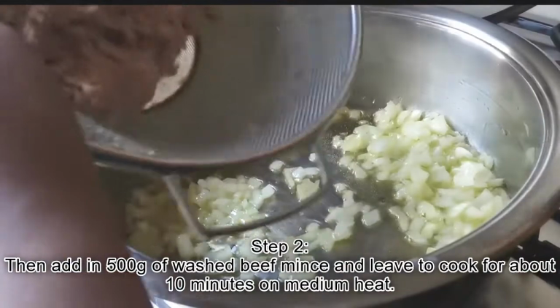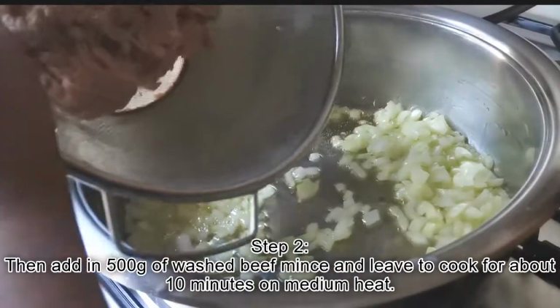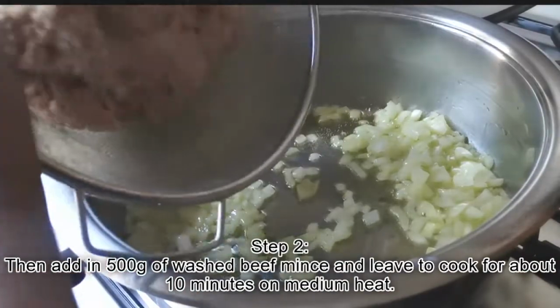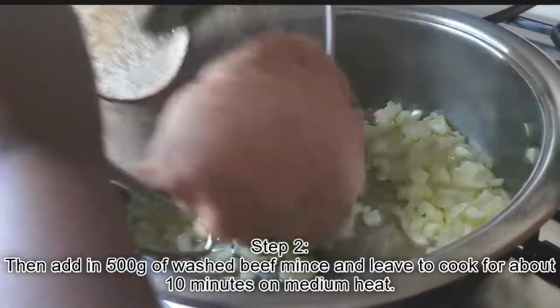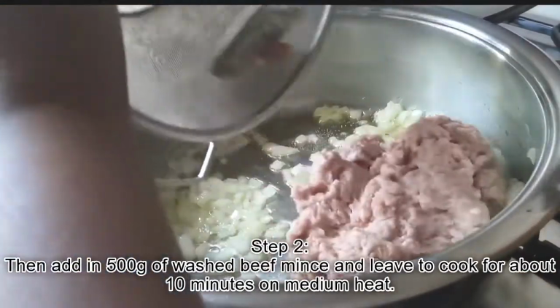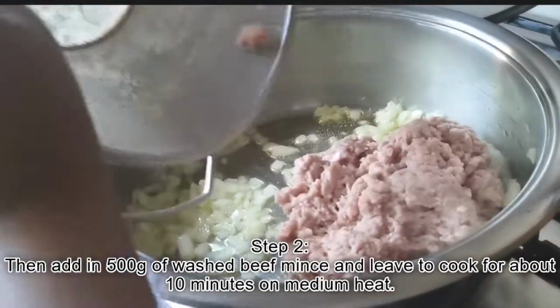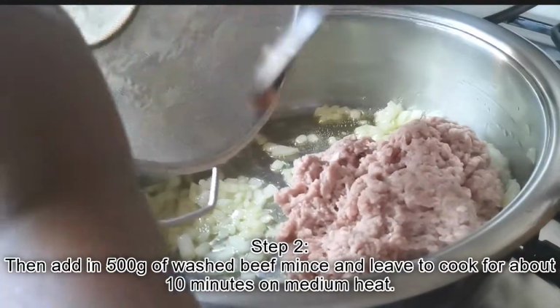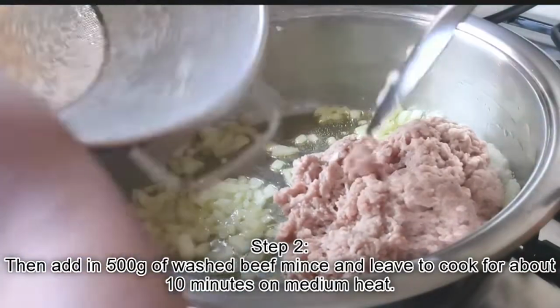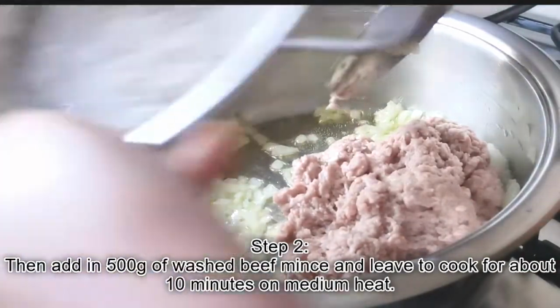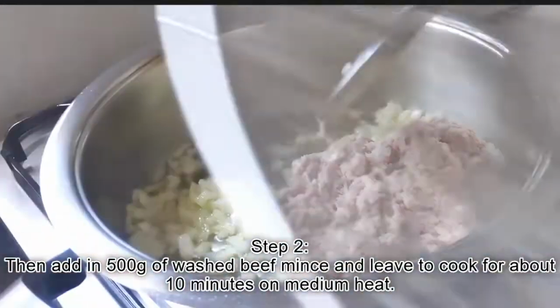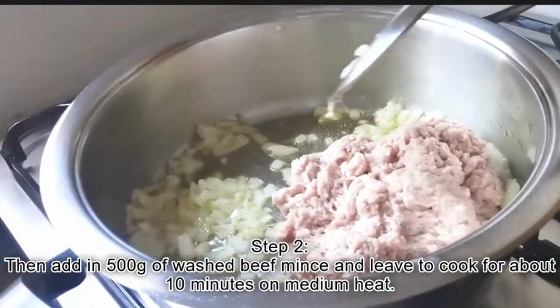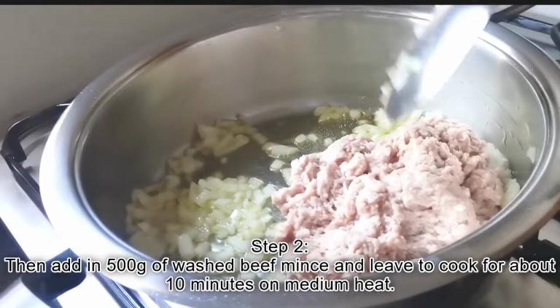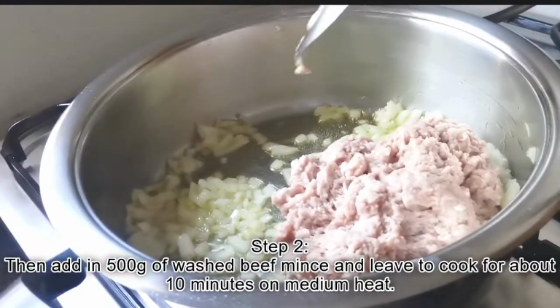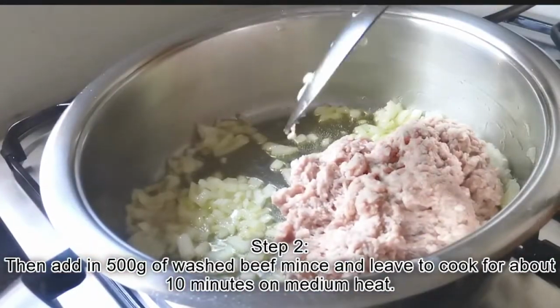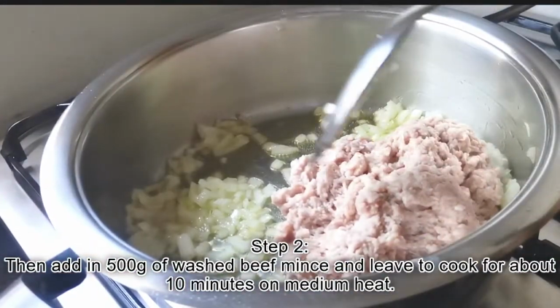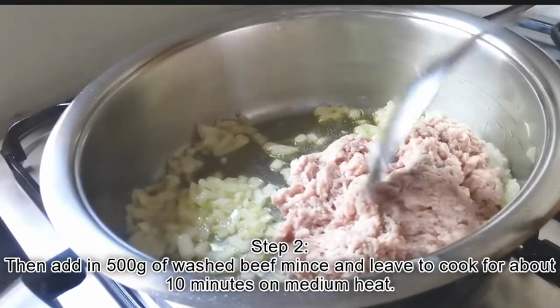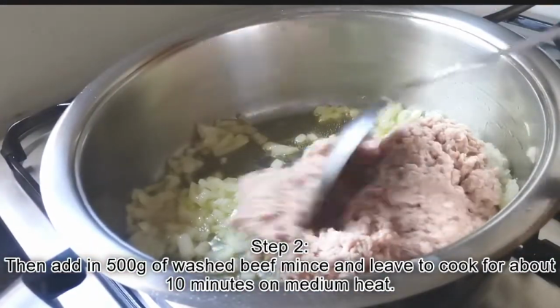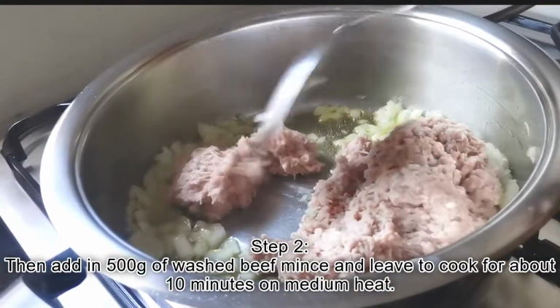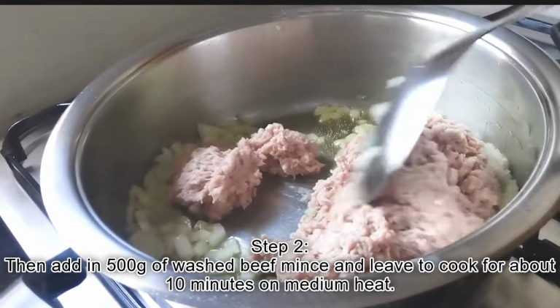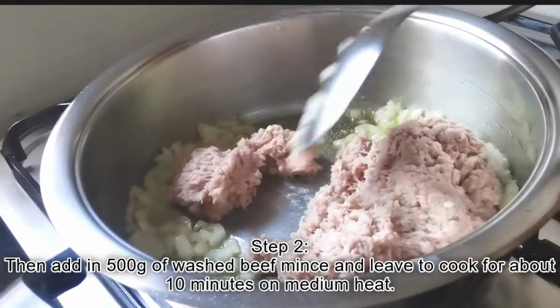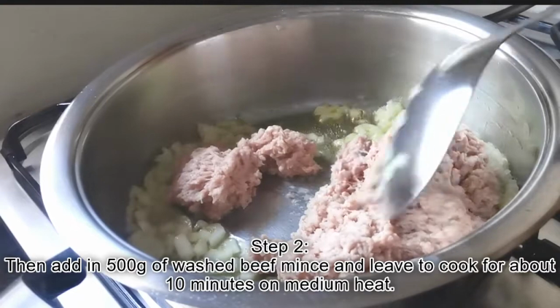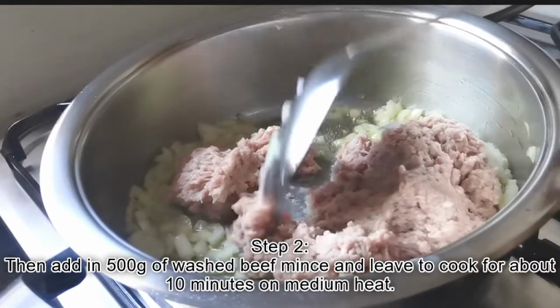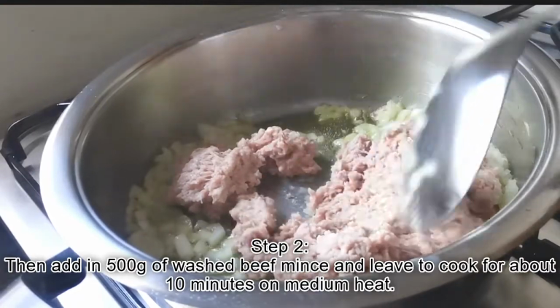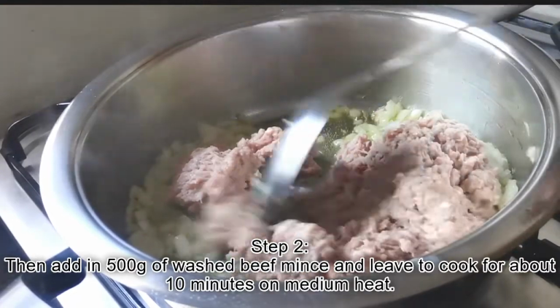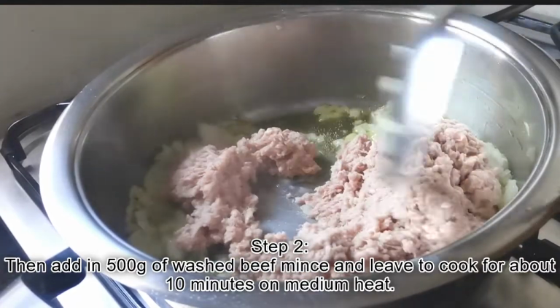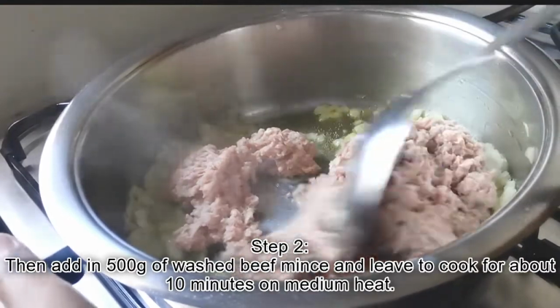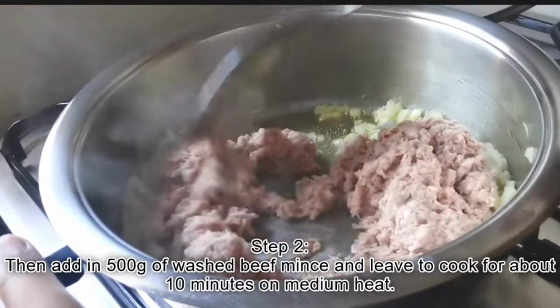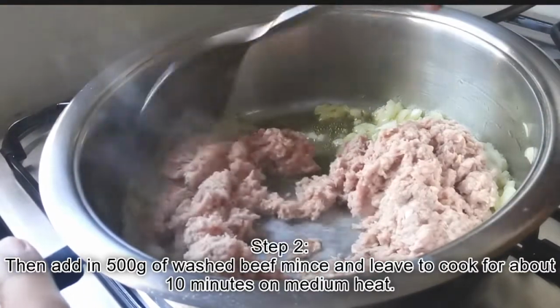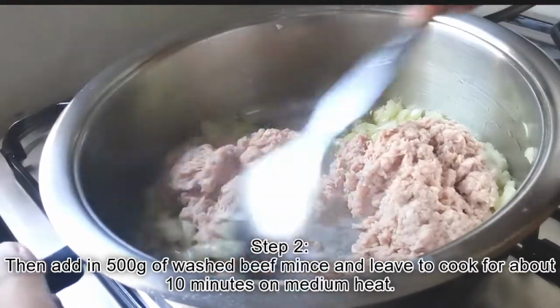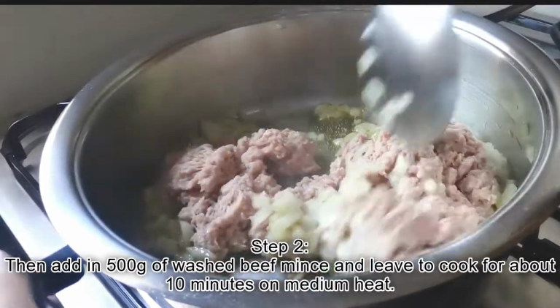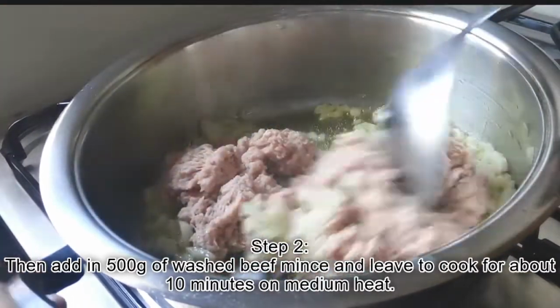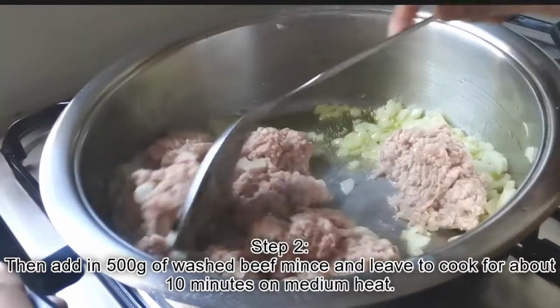Once the onions have browned, add in 500 grams of washed beef mince and leave to cook for about 10 minutes on medium heat.